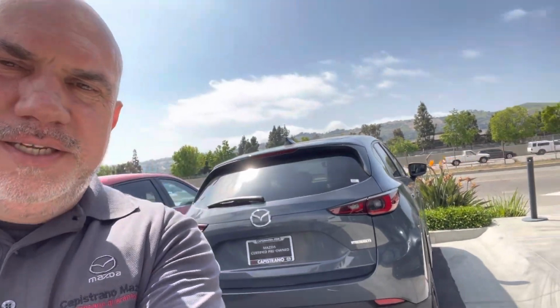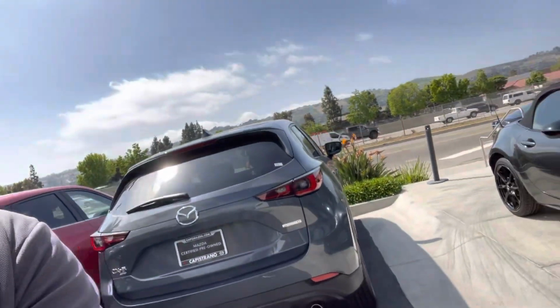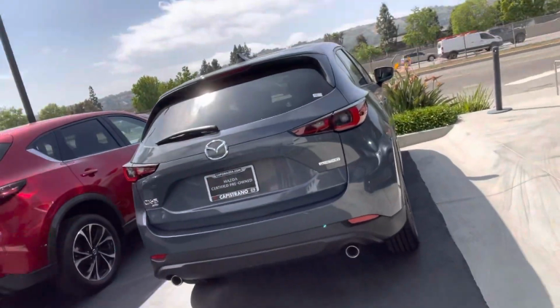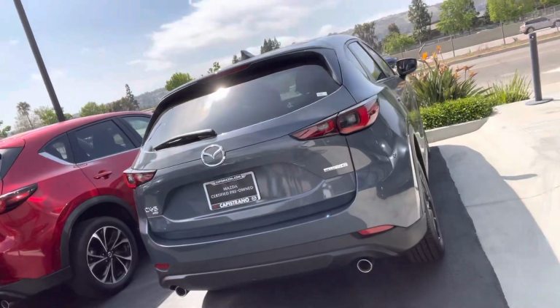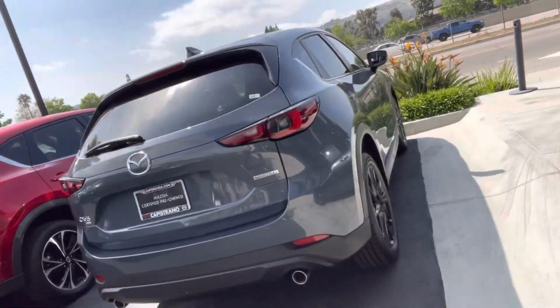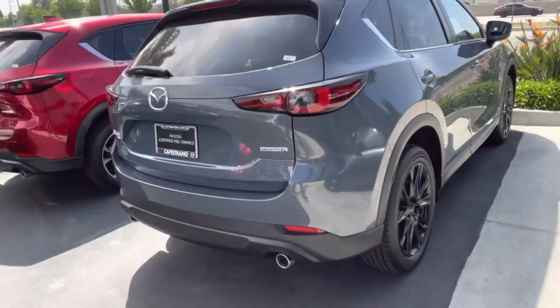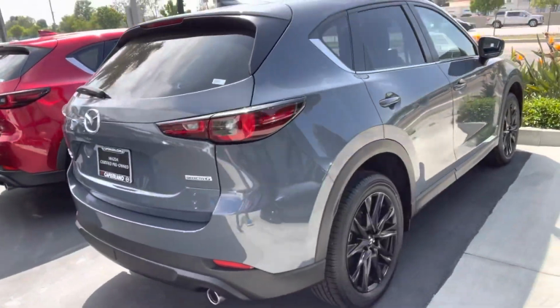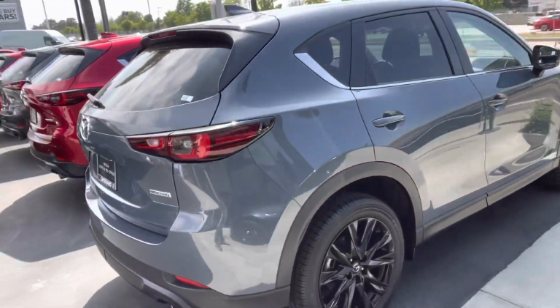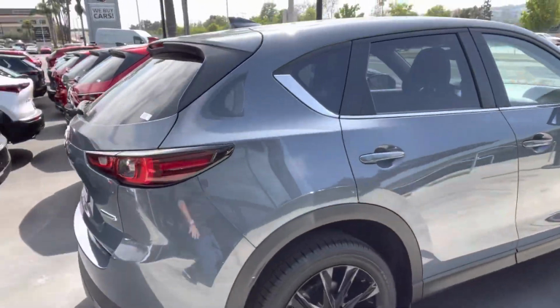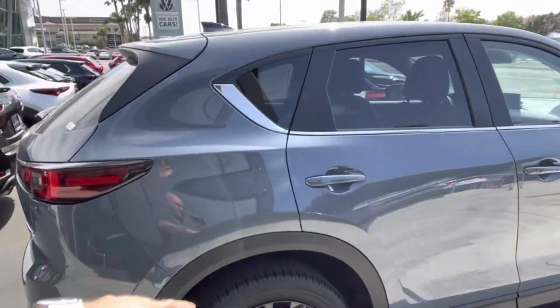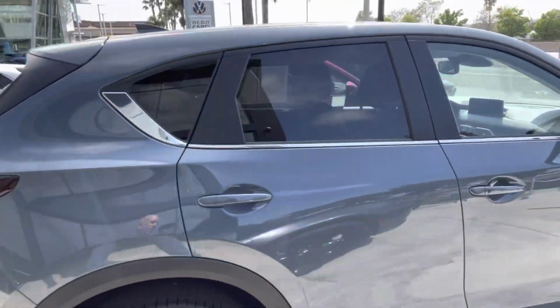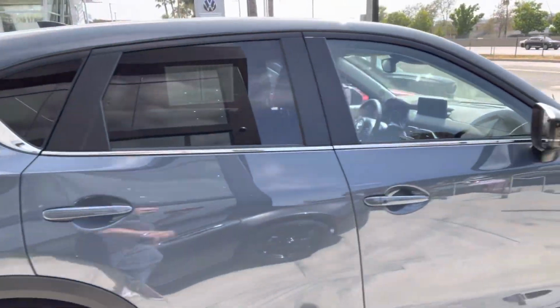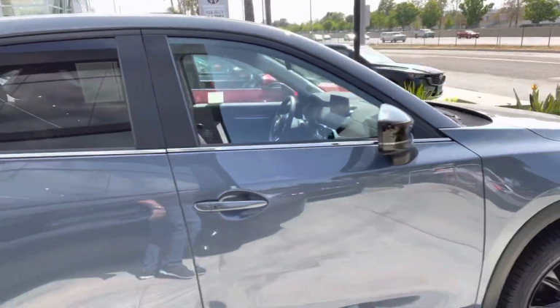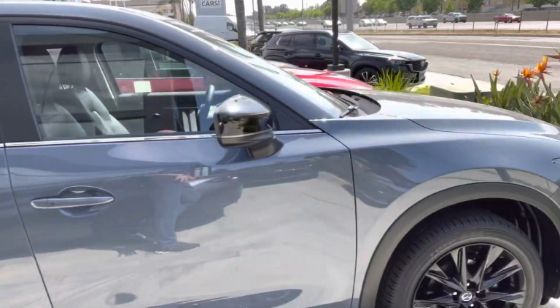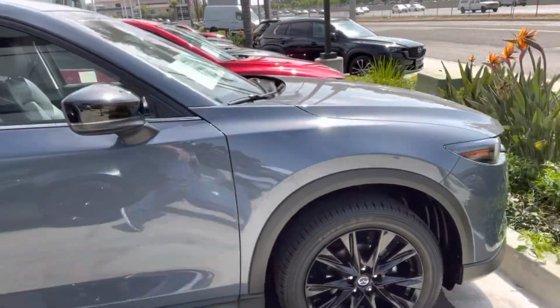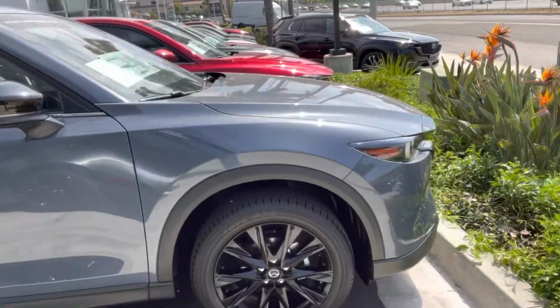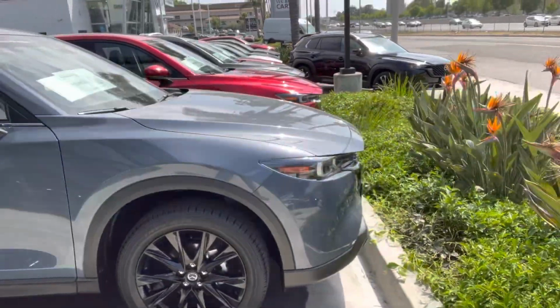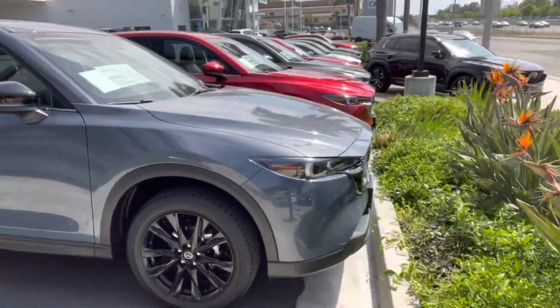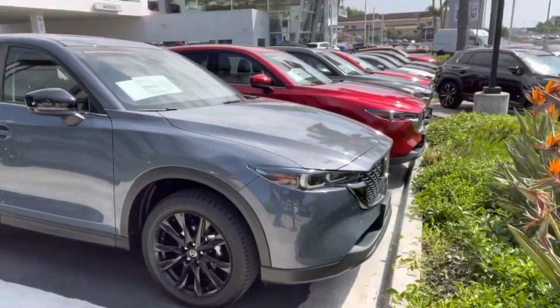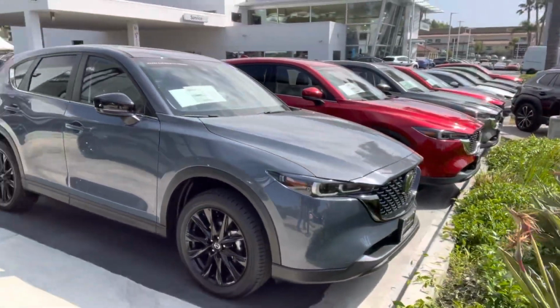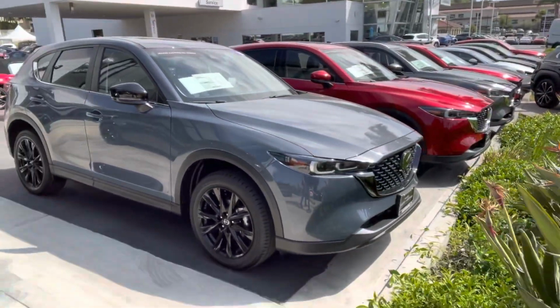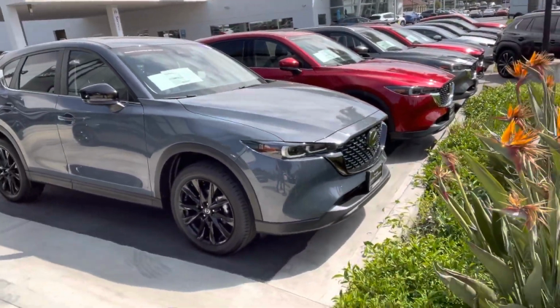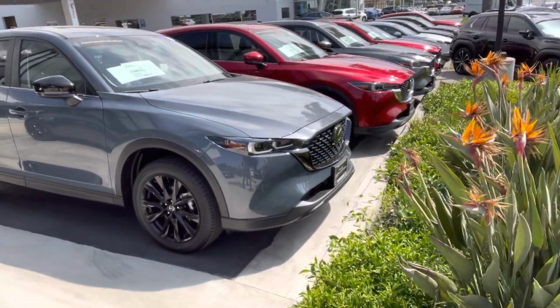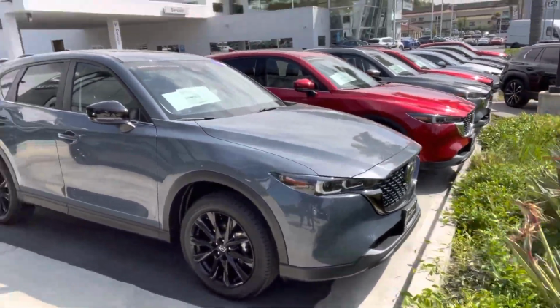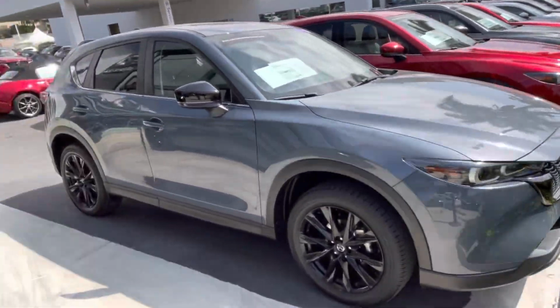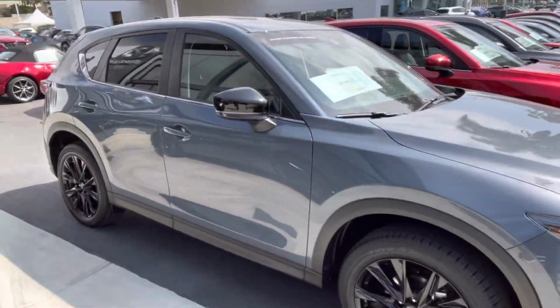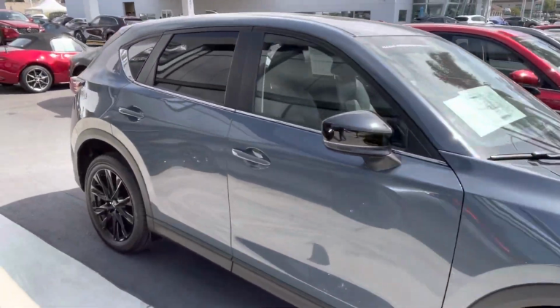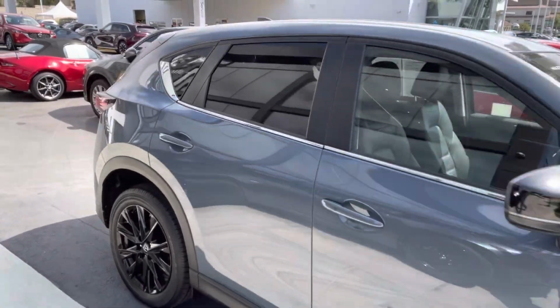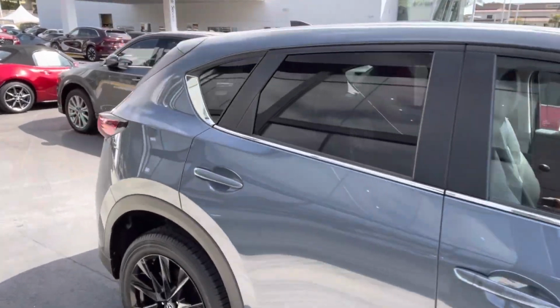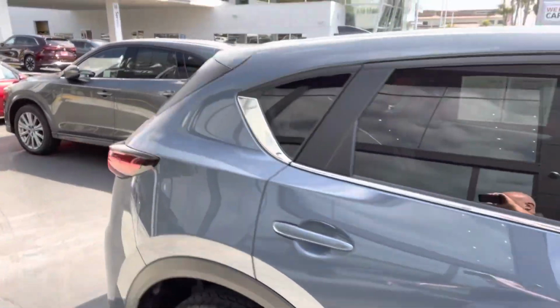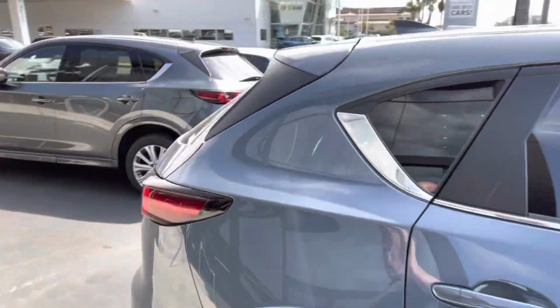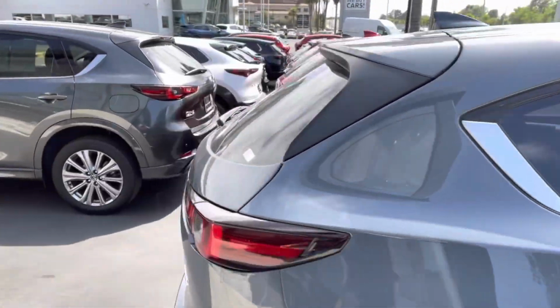So let's take a look. This is the vehicle in Polymetal color with black shiny wheels. Let's take a look and open the door.